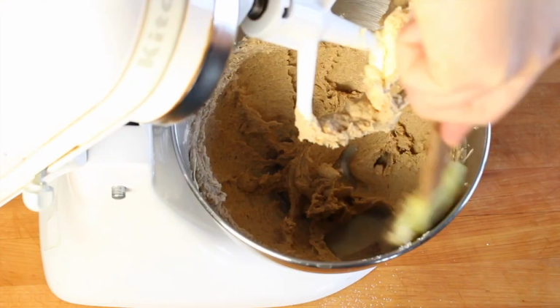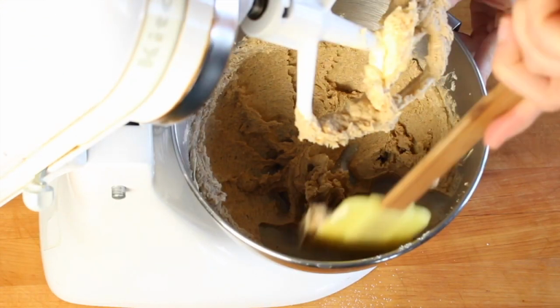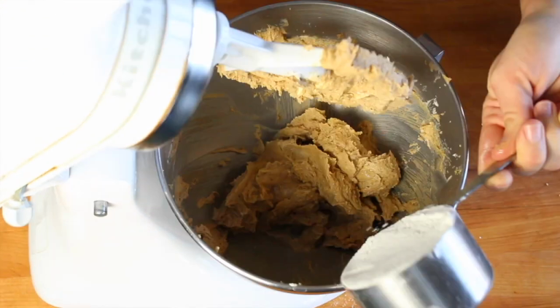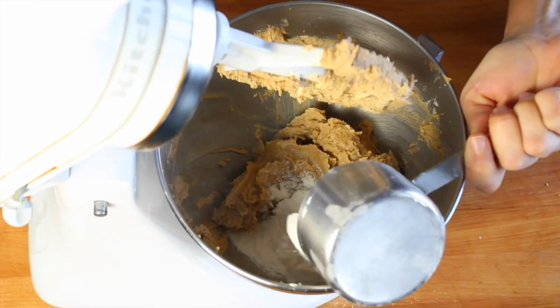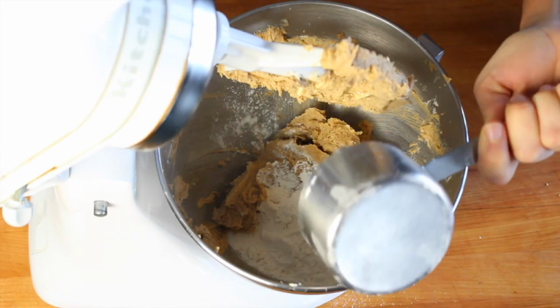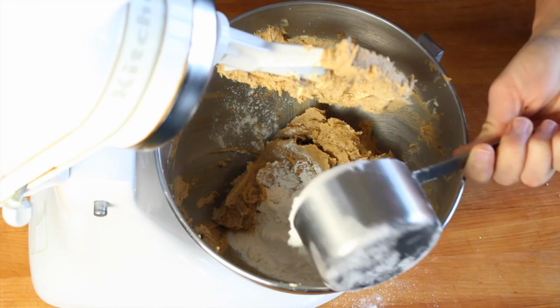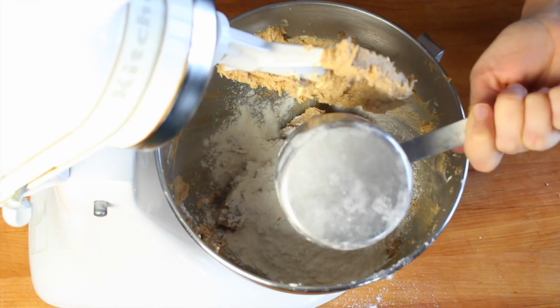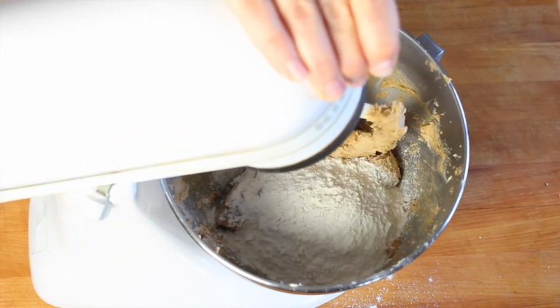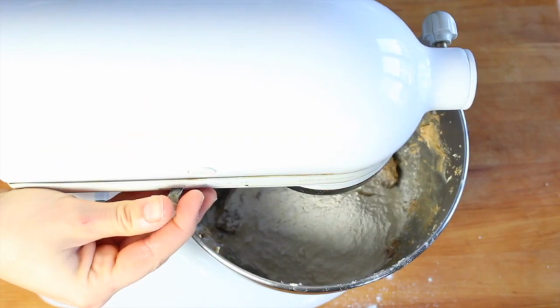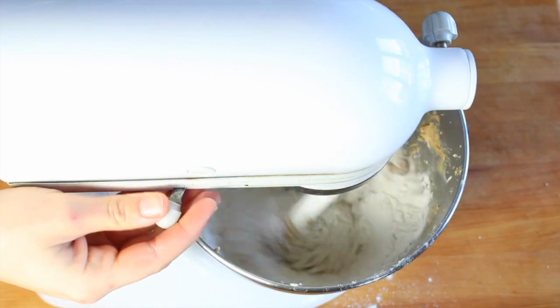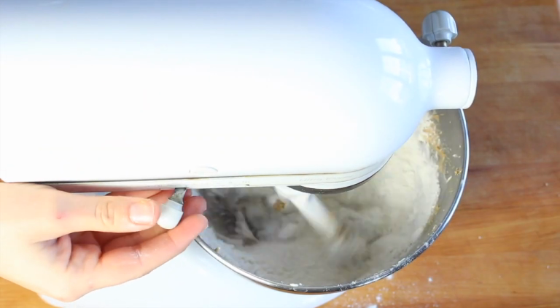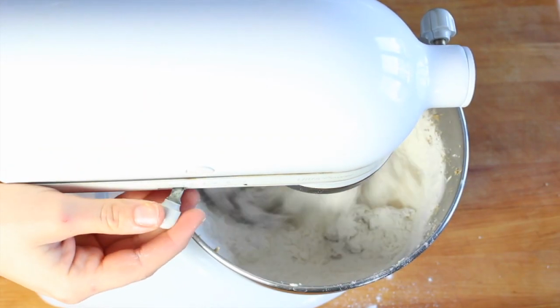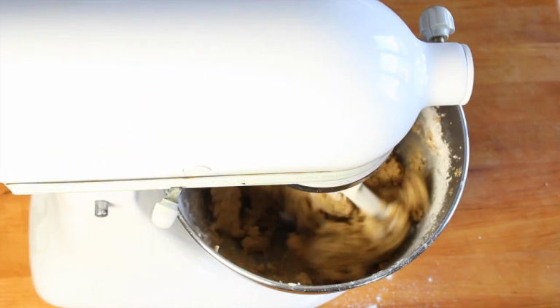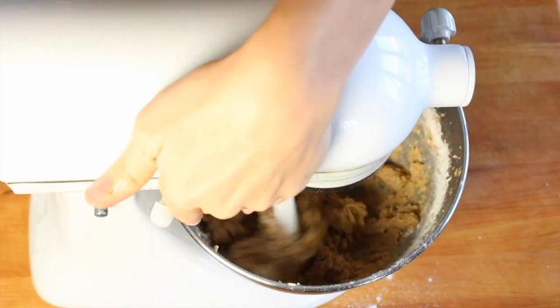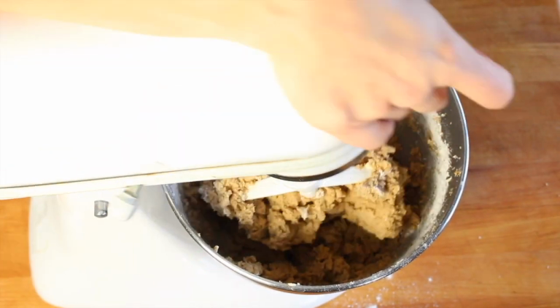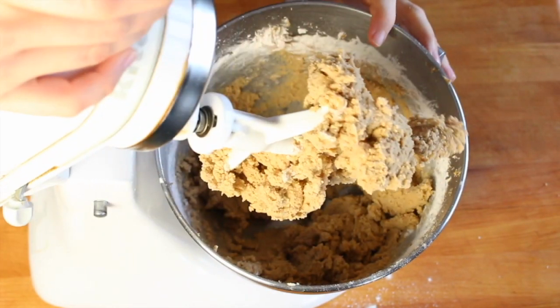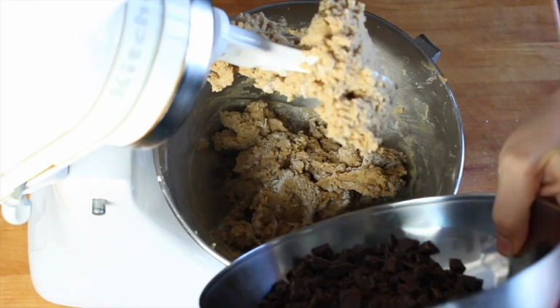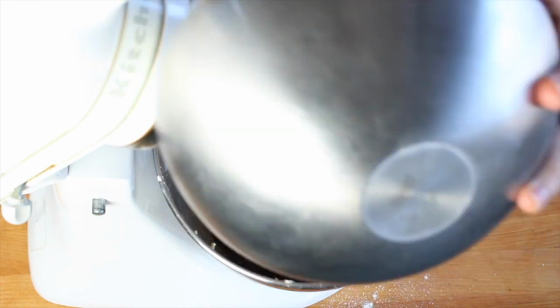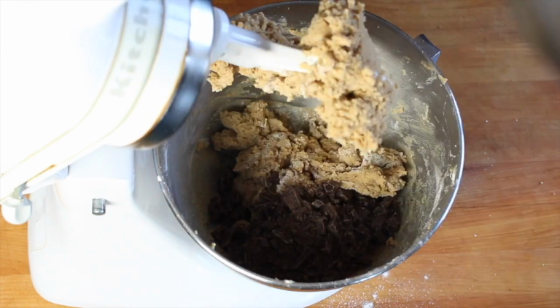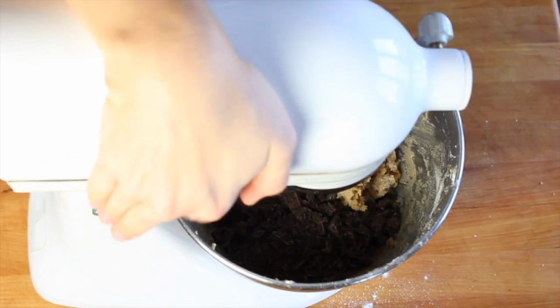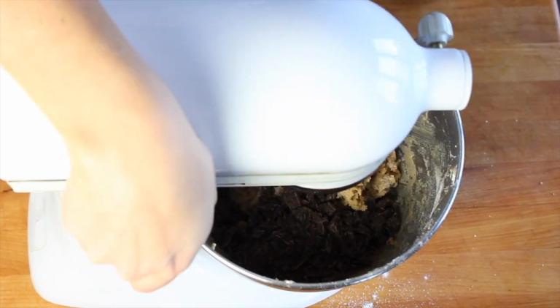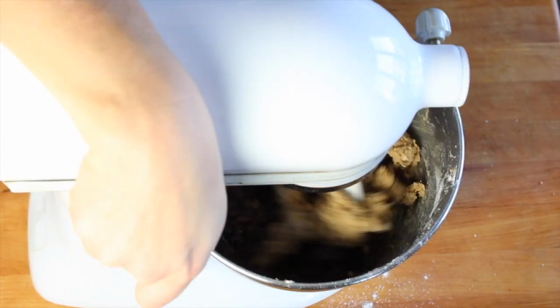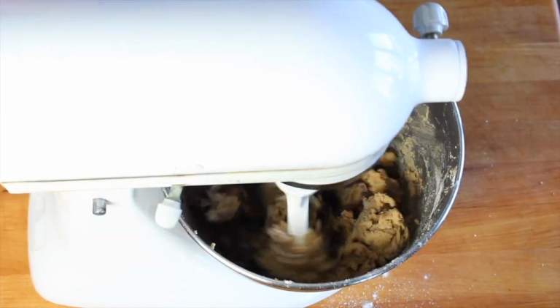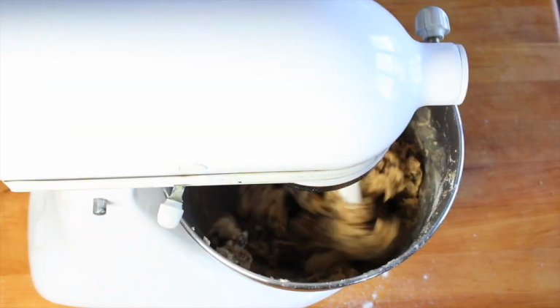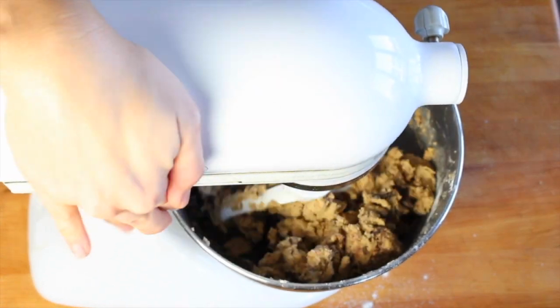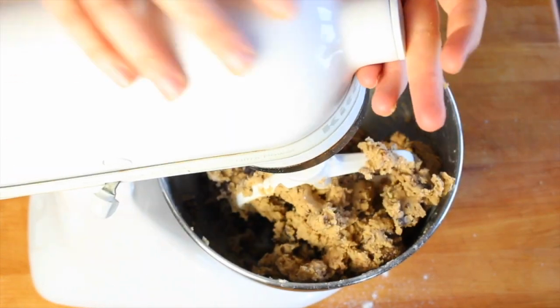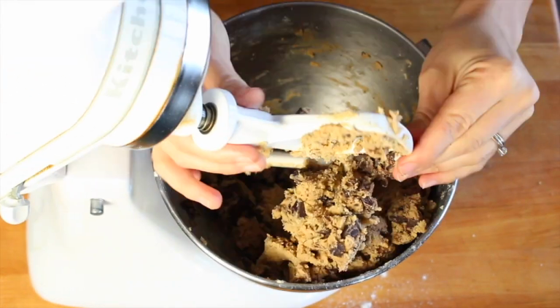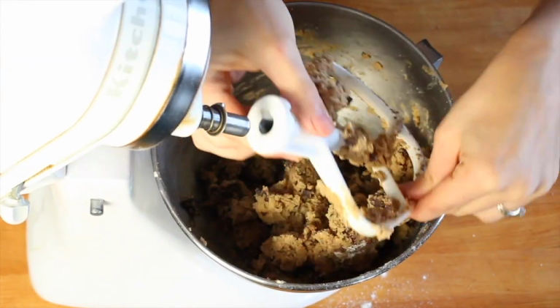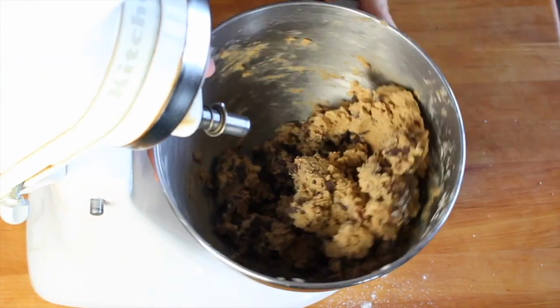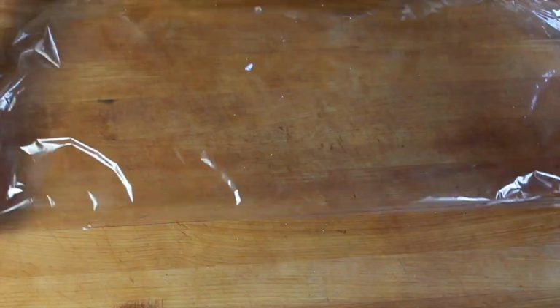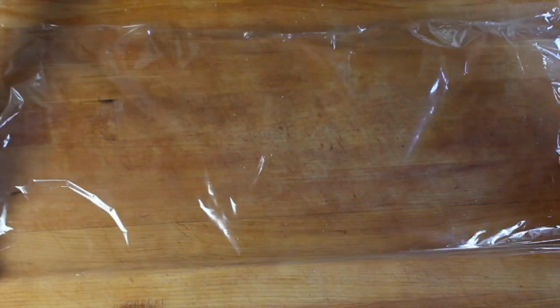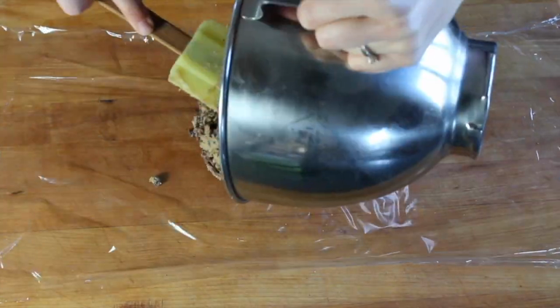Scrape down the sides of the bowl again really well and then add all-purpose flour and mix it up until the flour is just incorporated. Scrape that bowl again and then stir in lots of roughly chopped dark chocolate, but be careful not to overmix at this point or it's going to make the cookies tough.